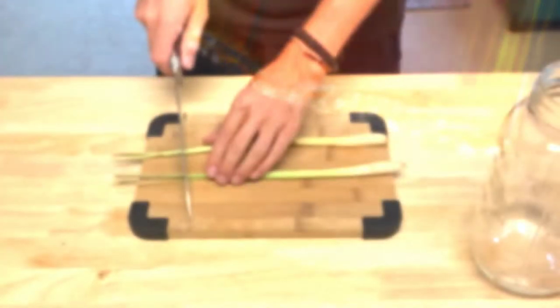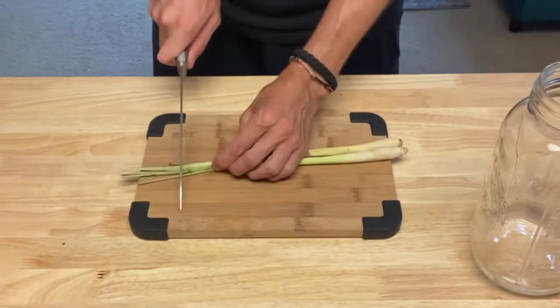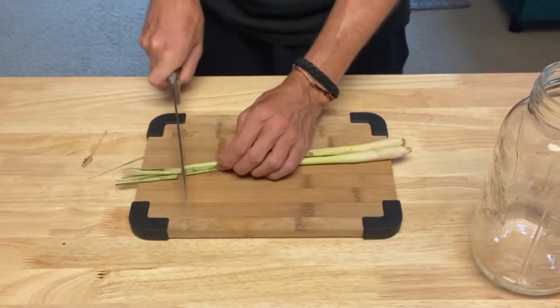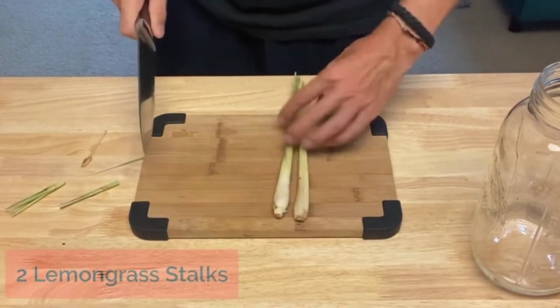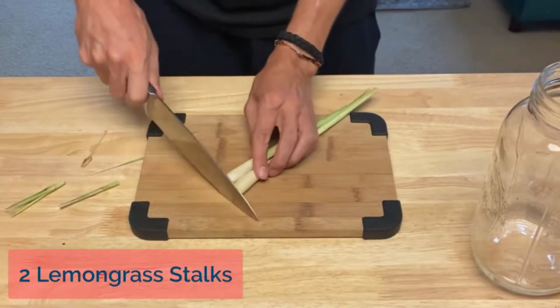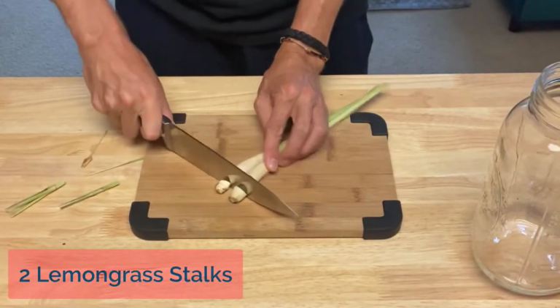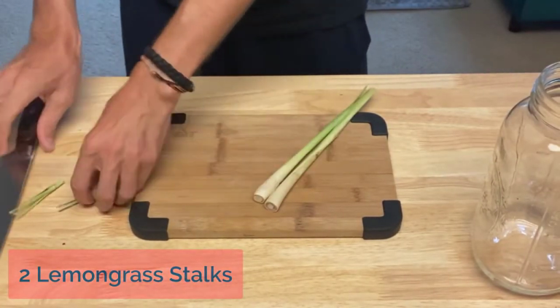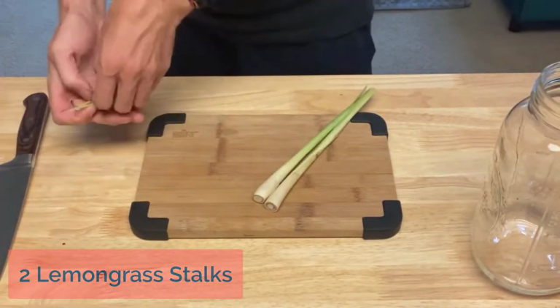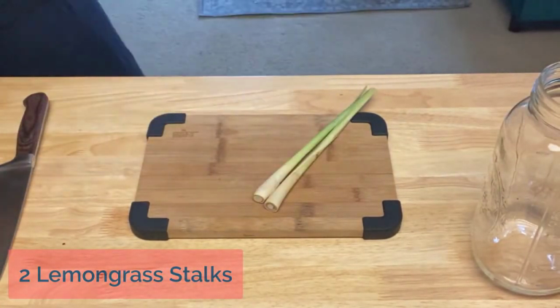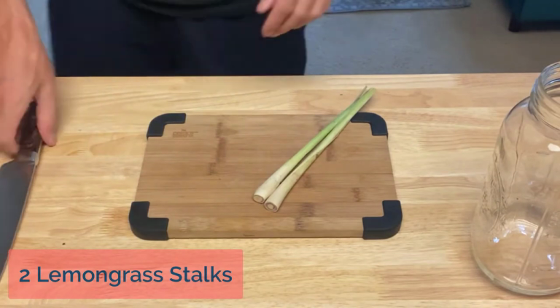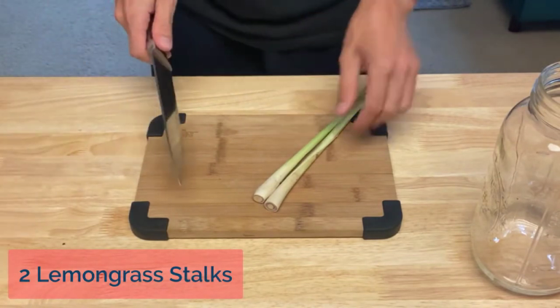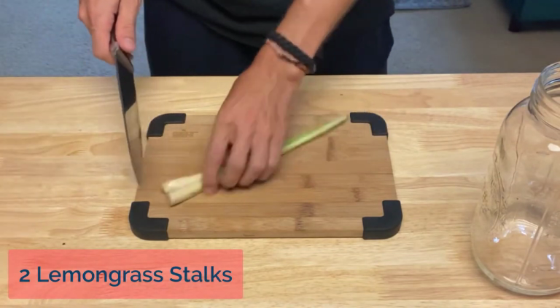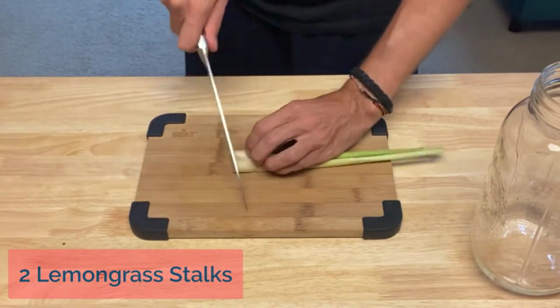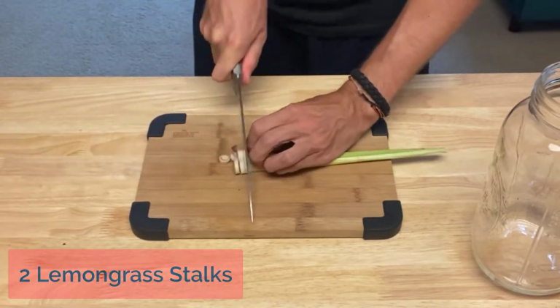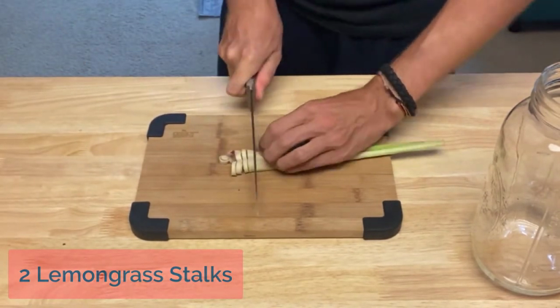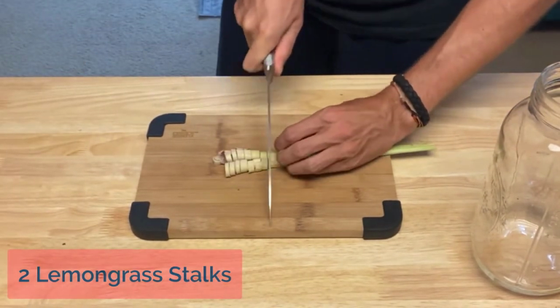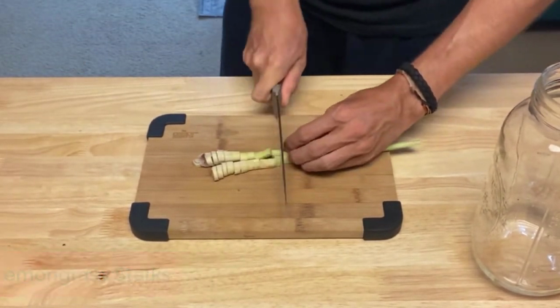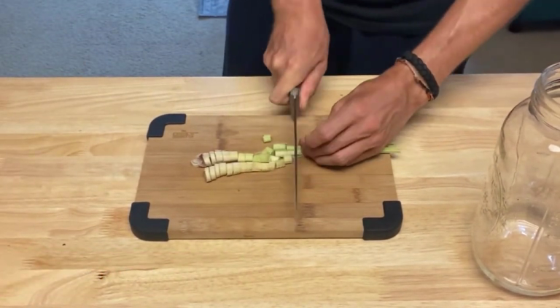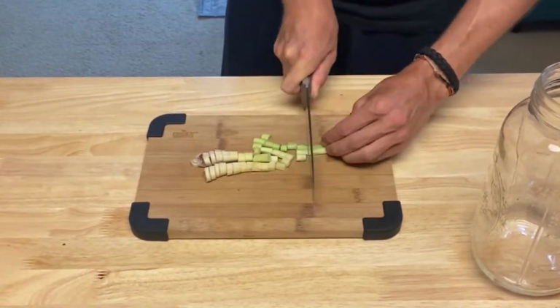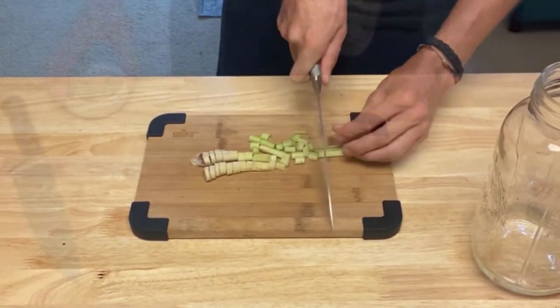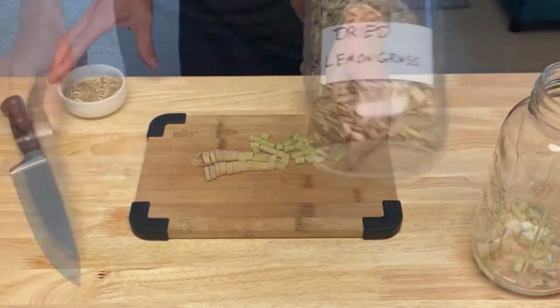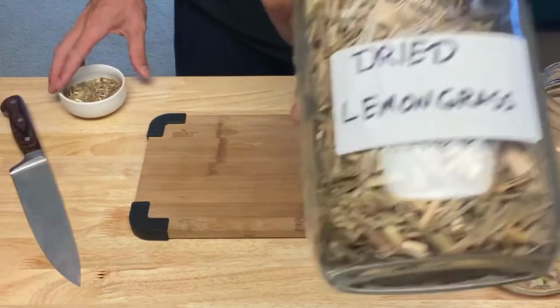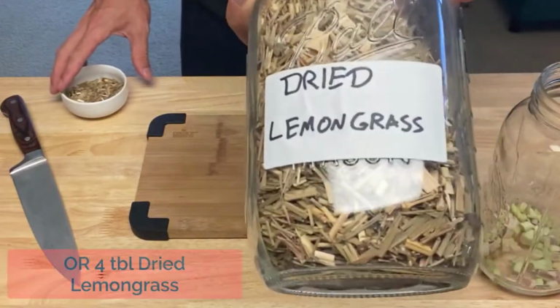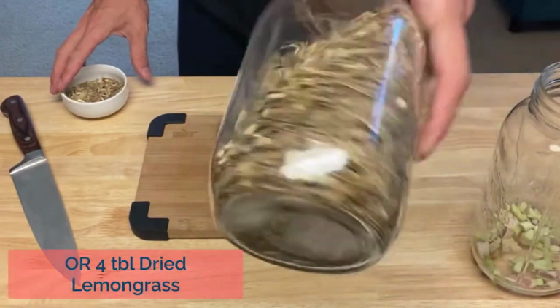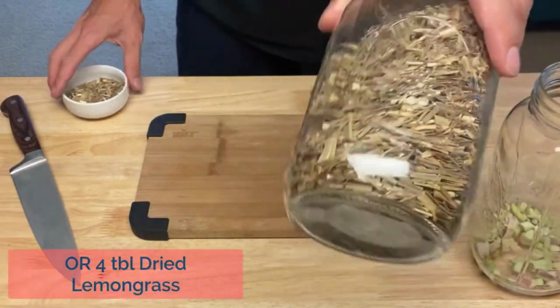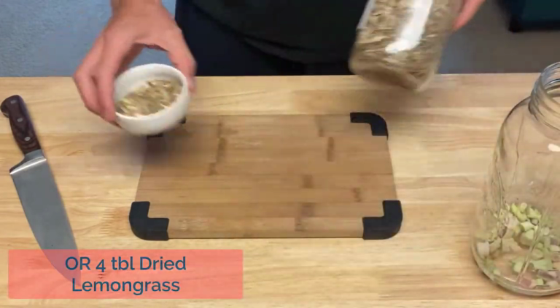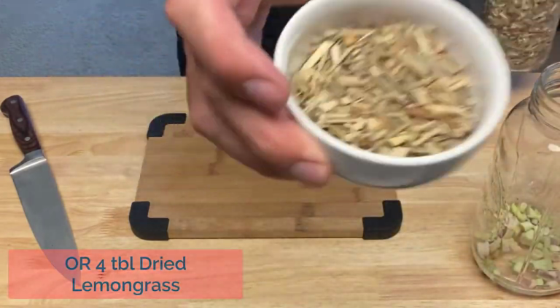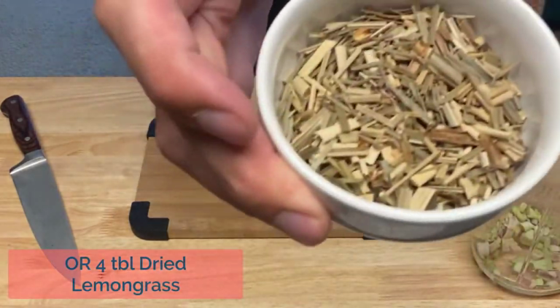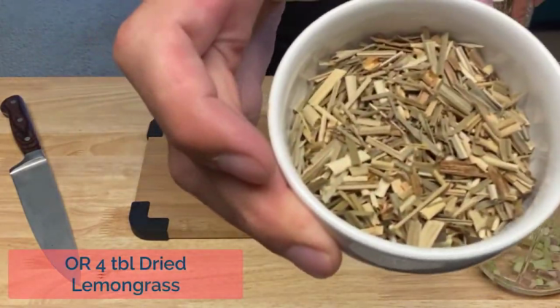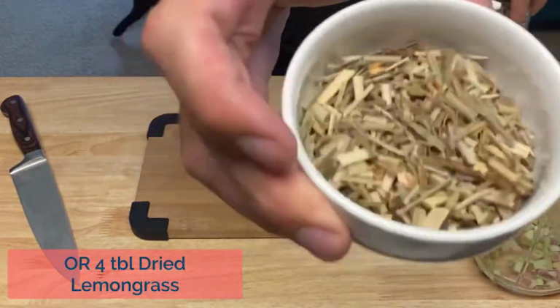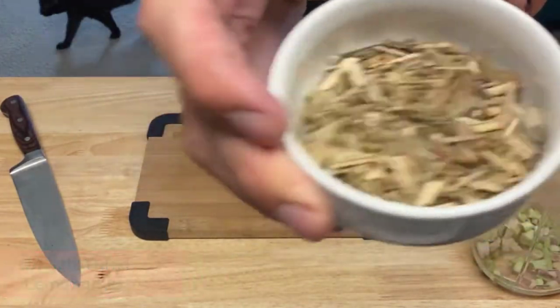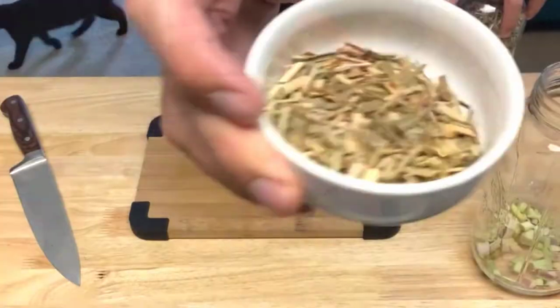Cut the ends off your lemongrass stalks and chop them up. If you can't find fresh lemongrass, you can use 4 tablespoons of dried lemongrass.